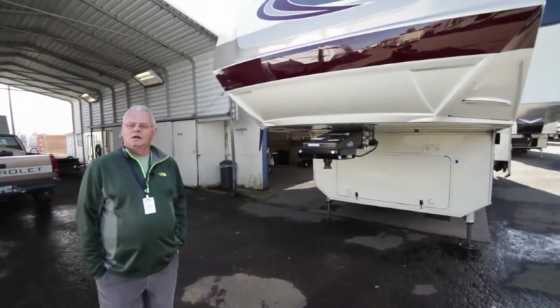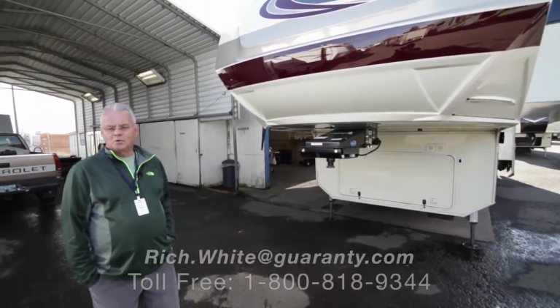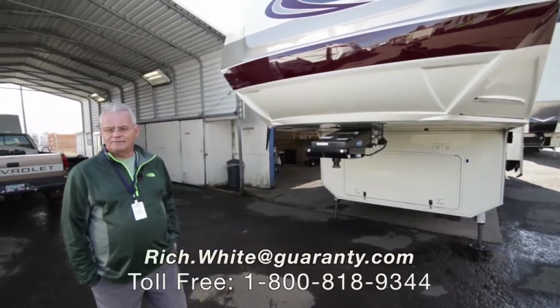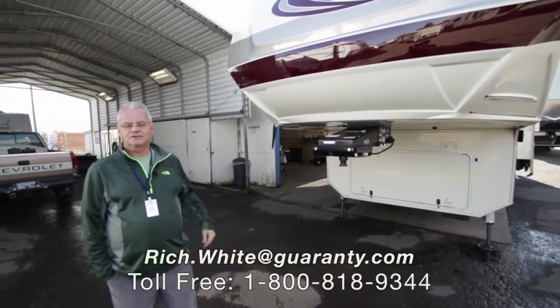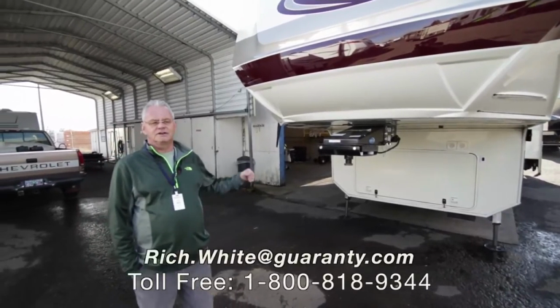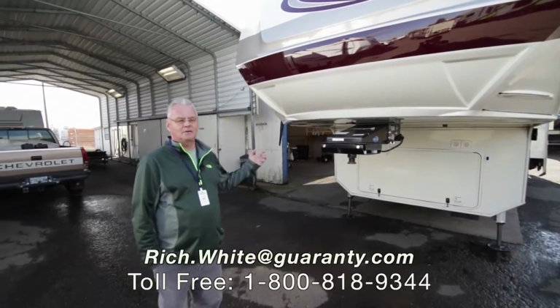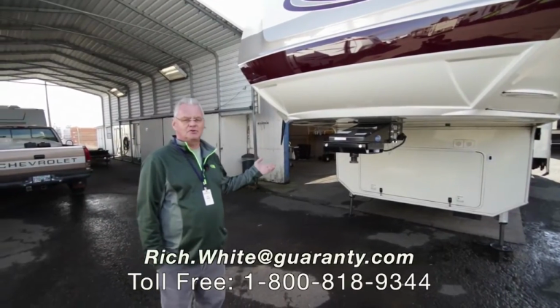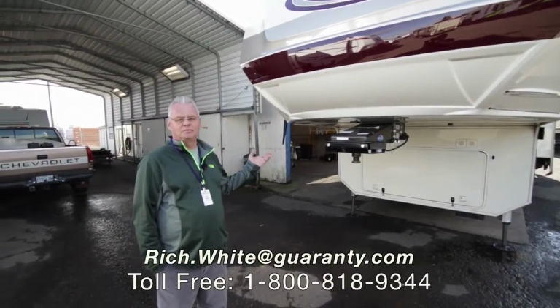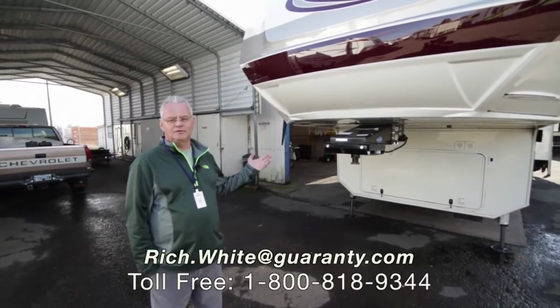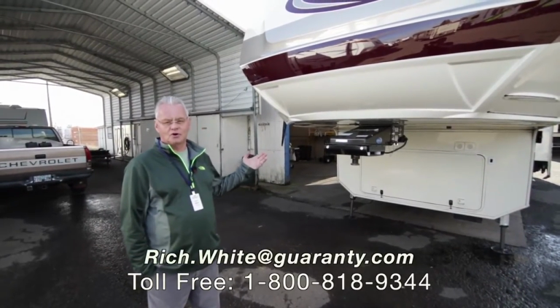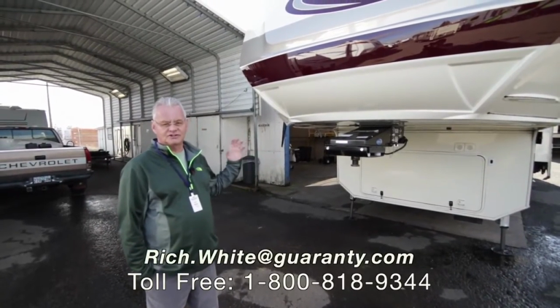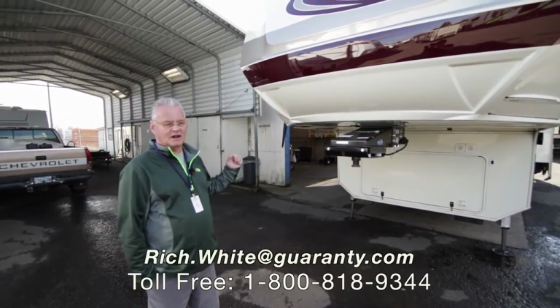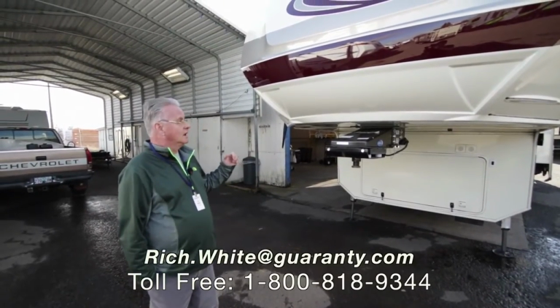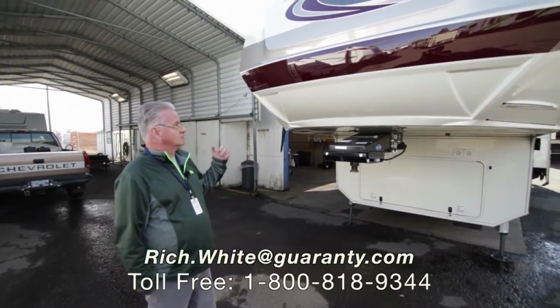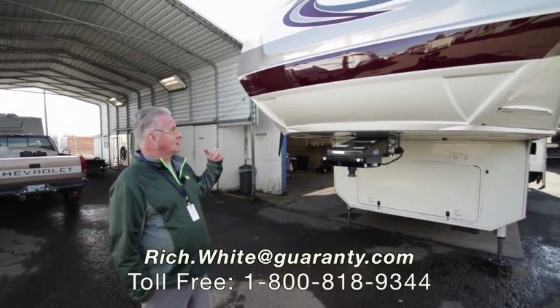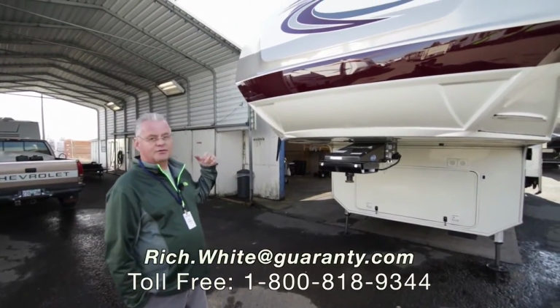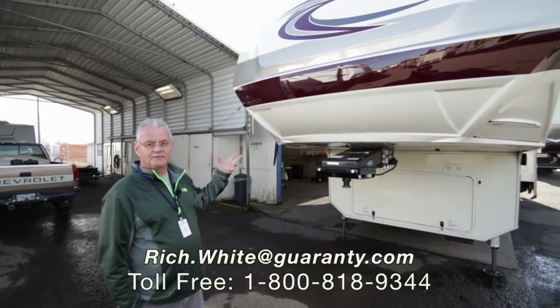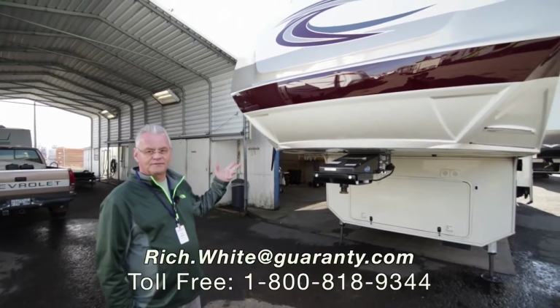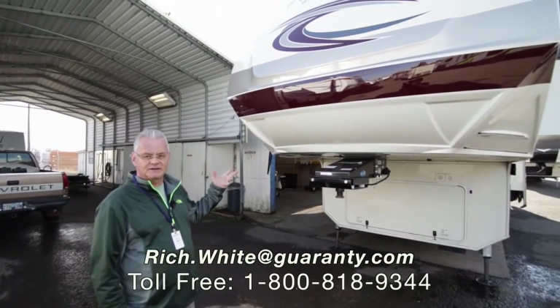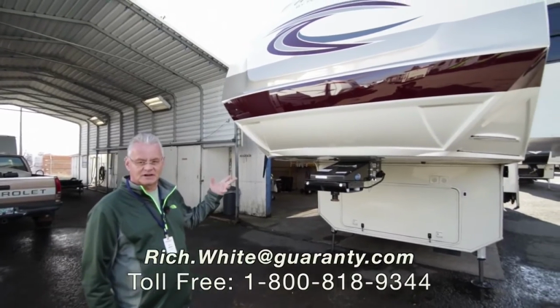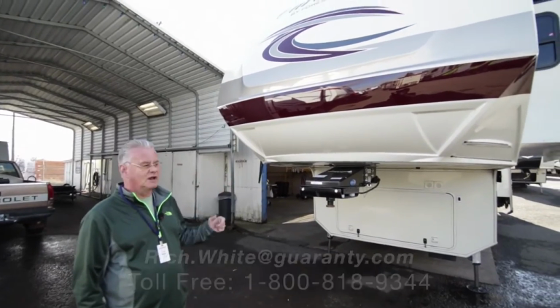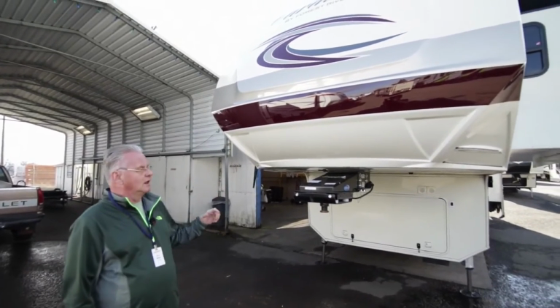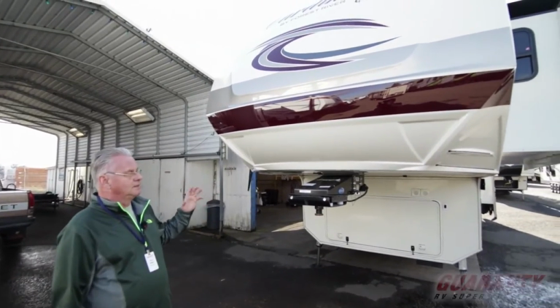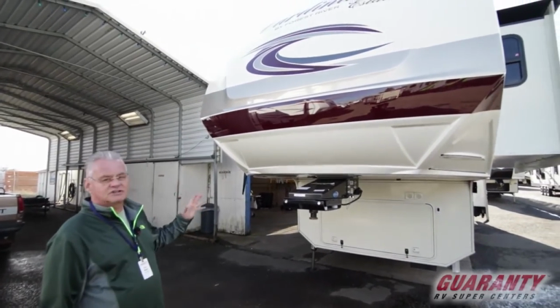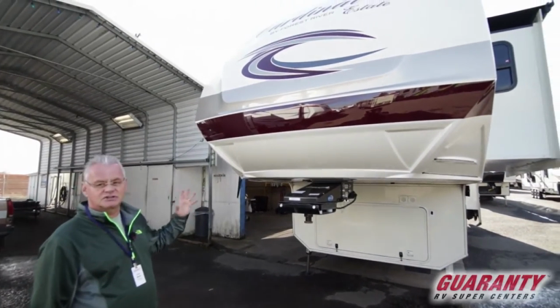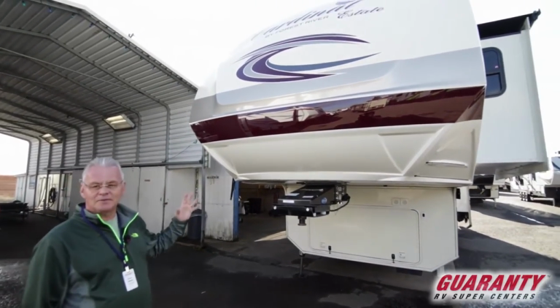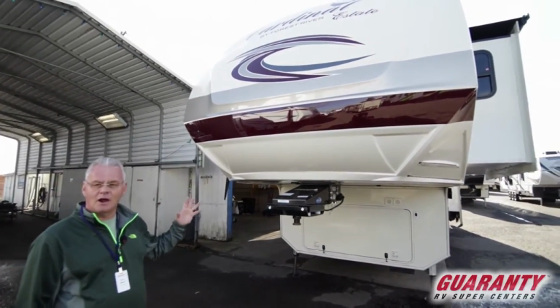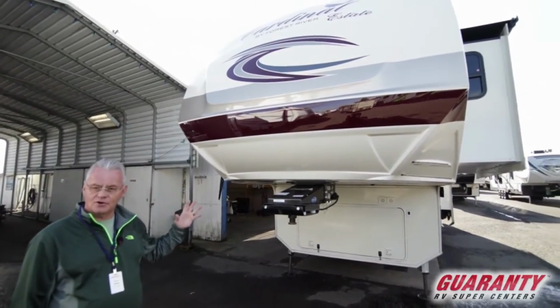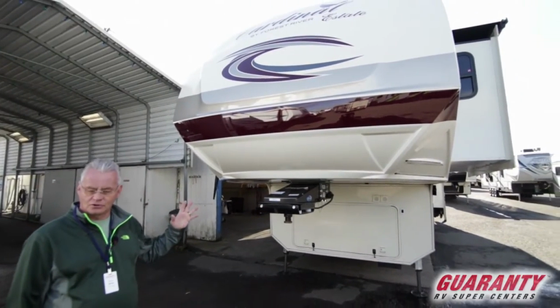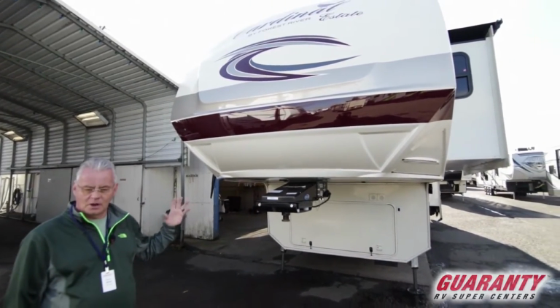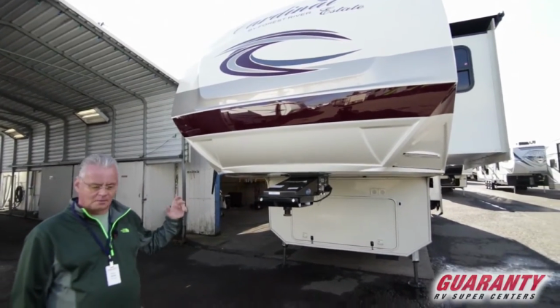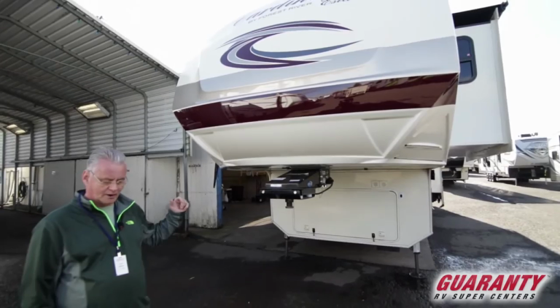Good morning folks. Today I'm going to be showing you a beautiful Cardinal Estate — model number 3456. This is the top of the line for the Cardinal product line.